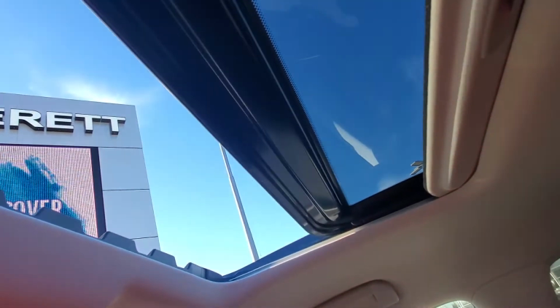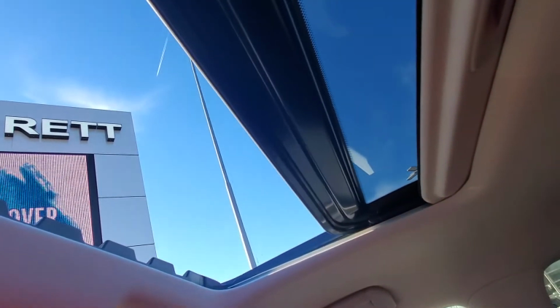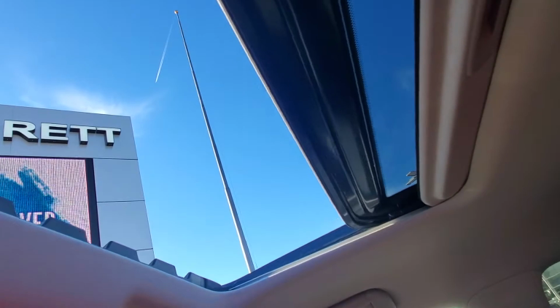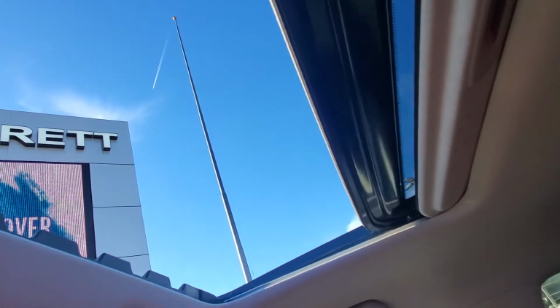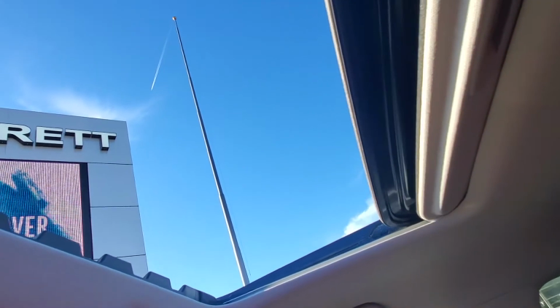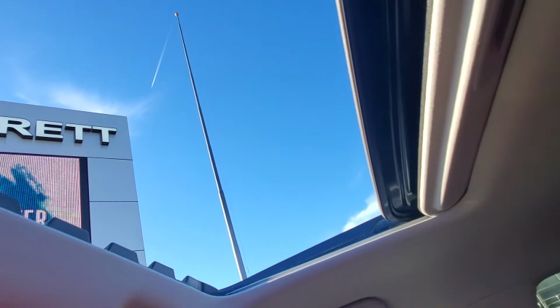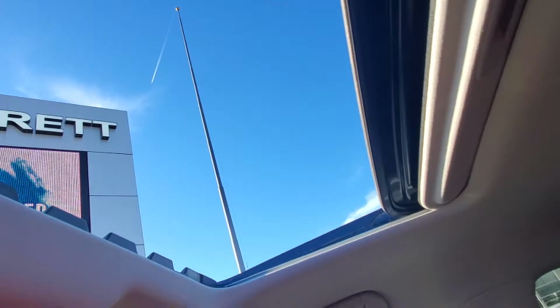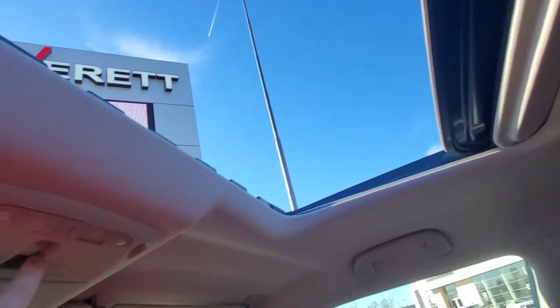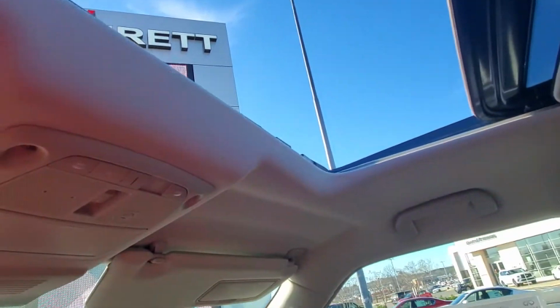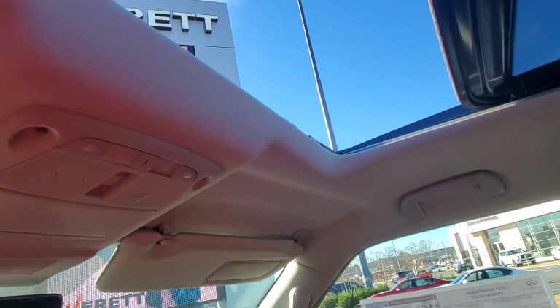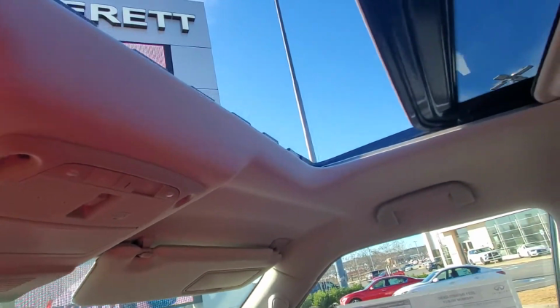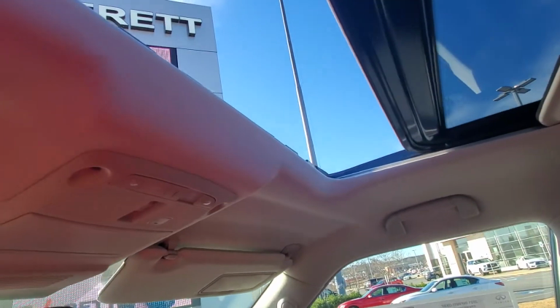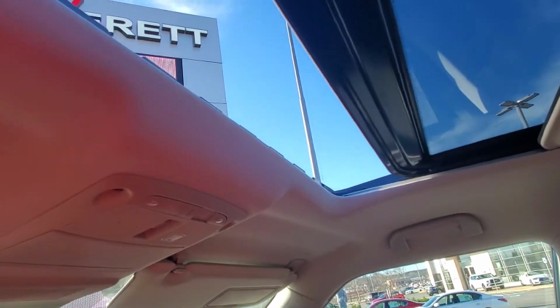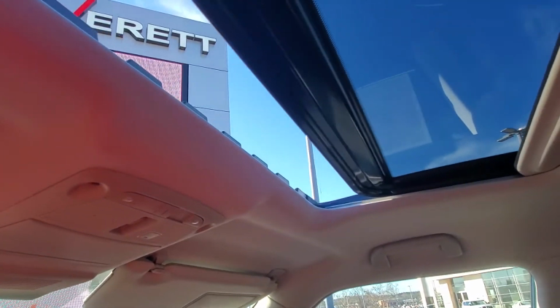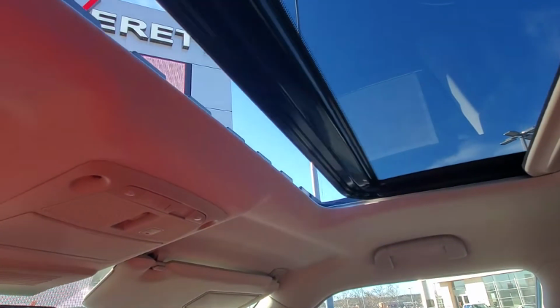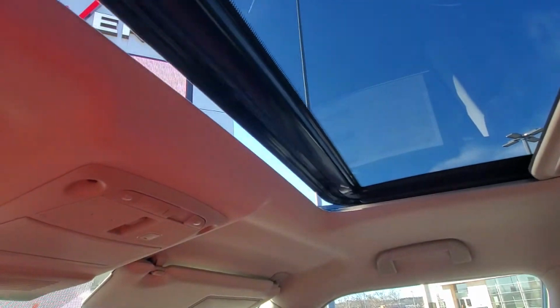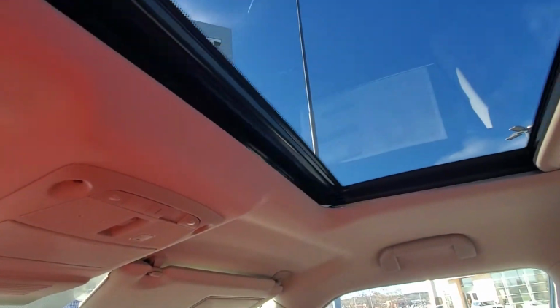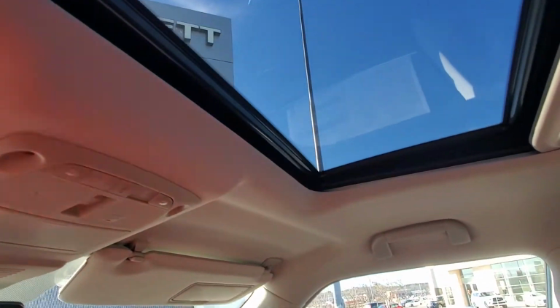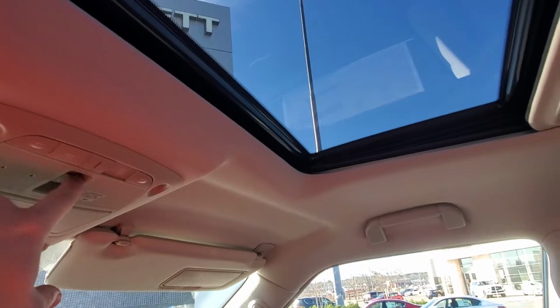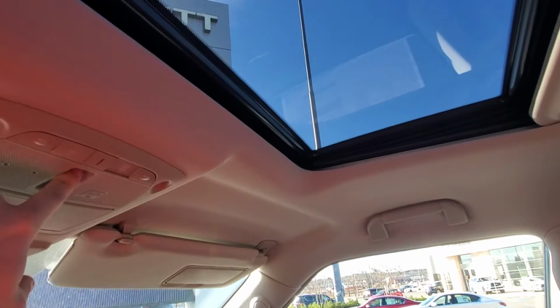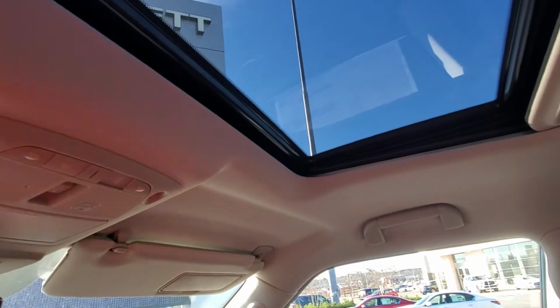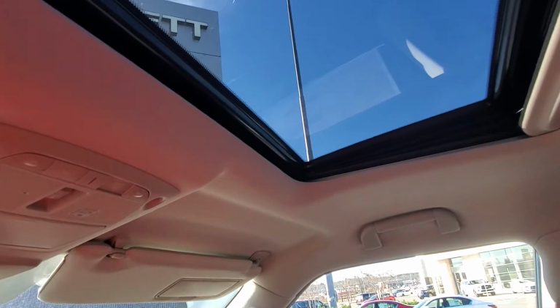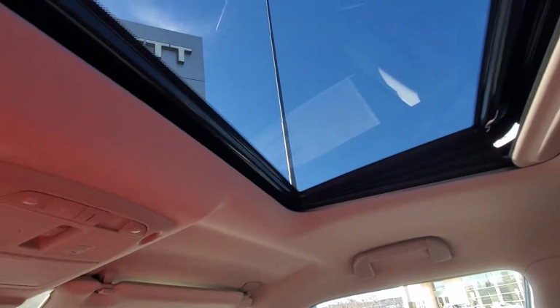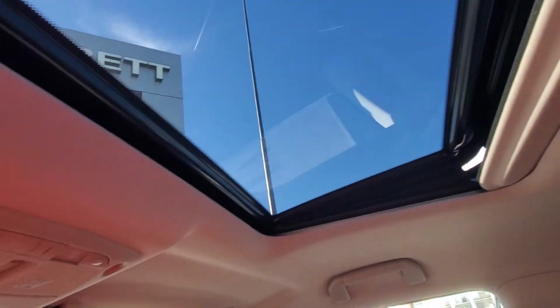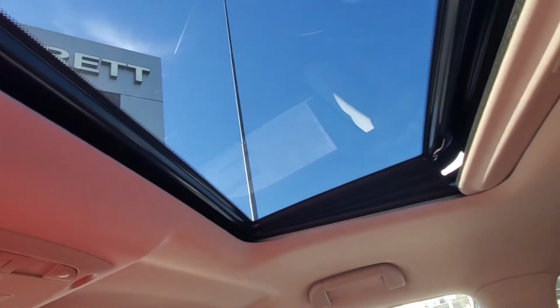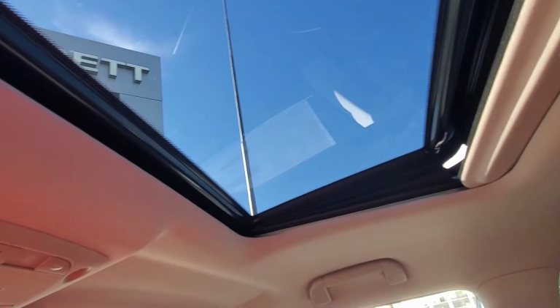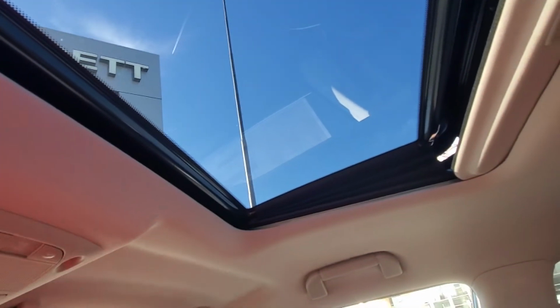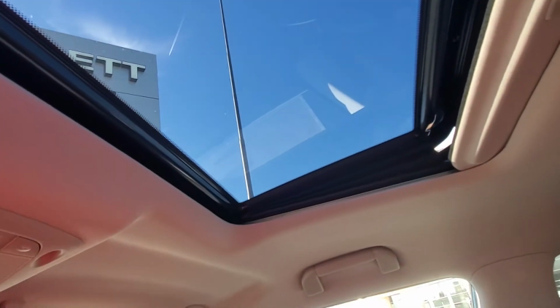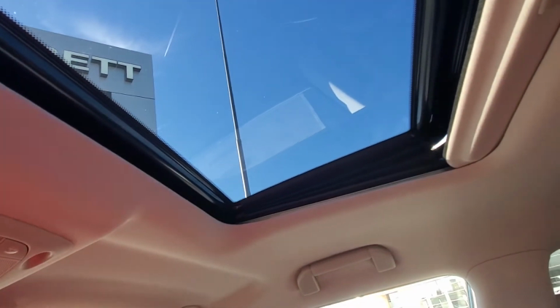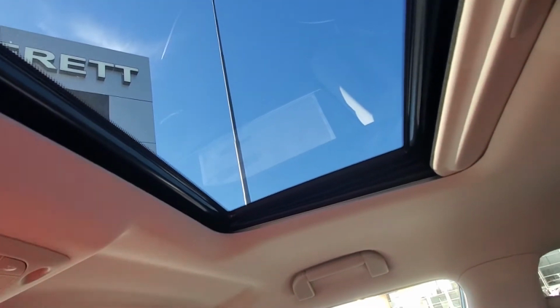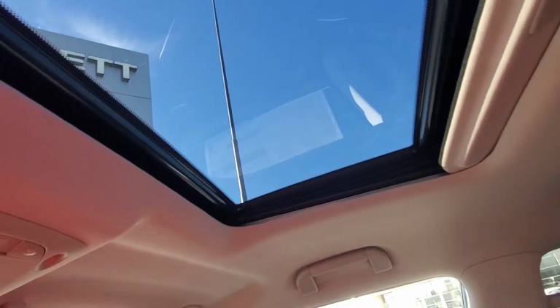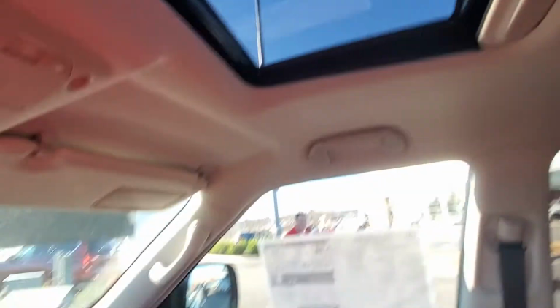All the way back one touch, all the way forward one touch. It also vents and closes.